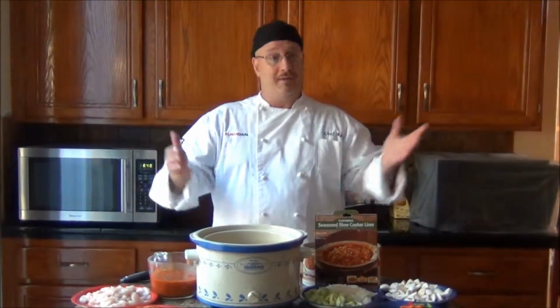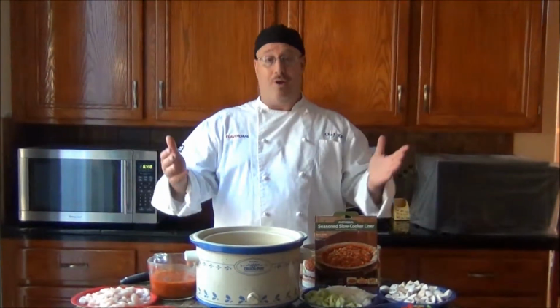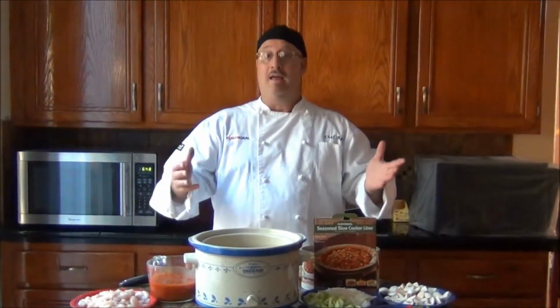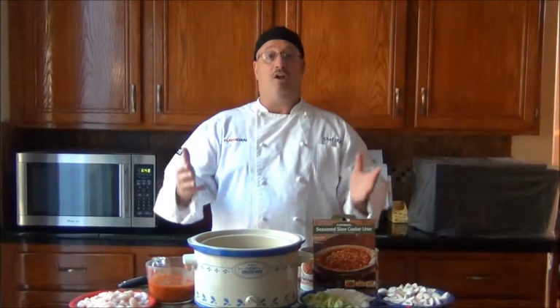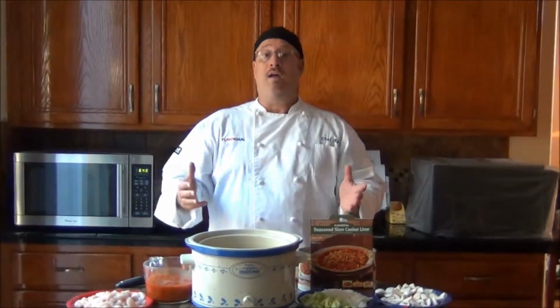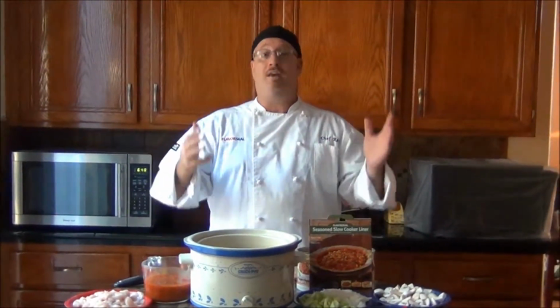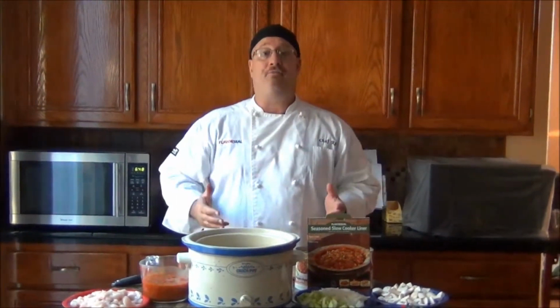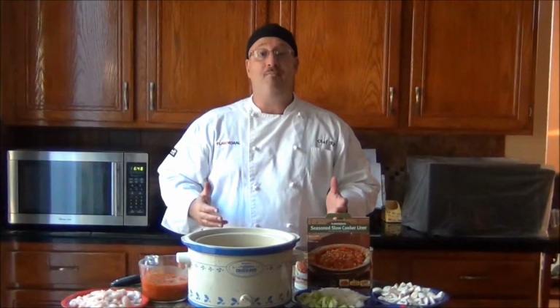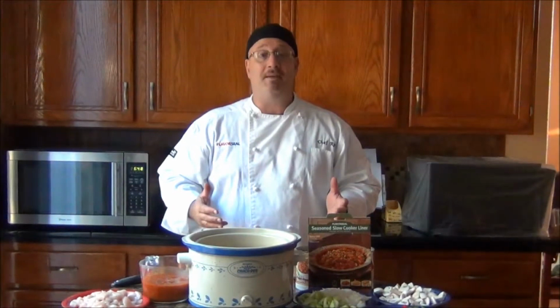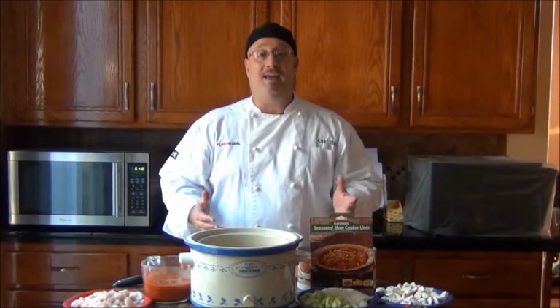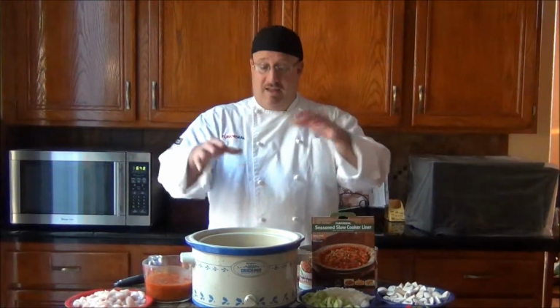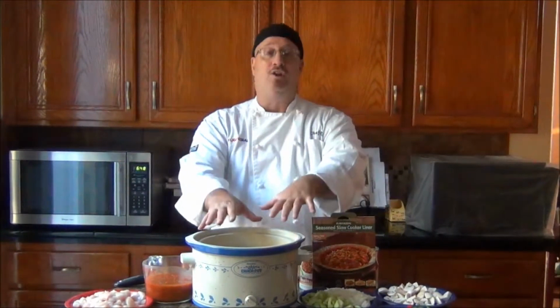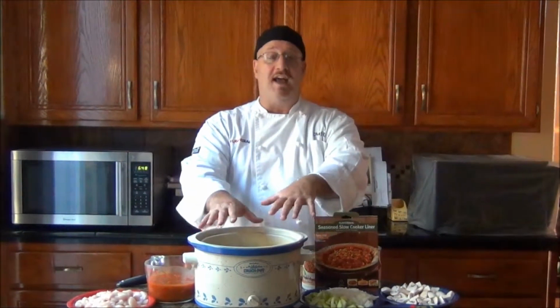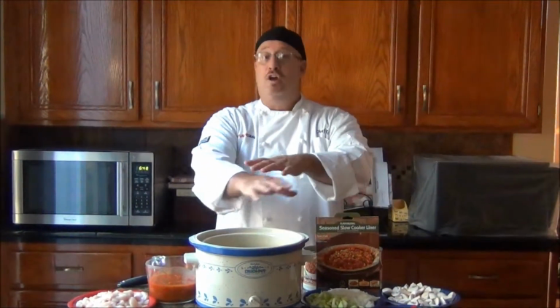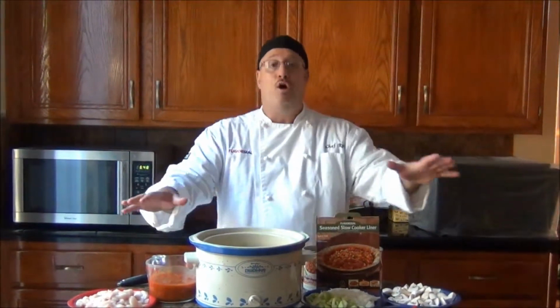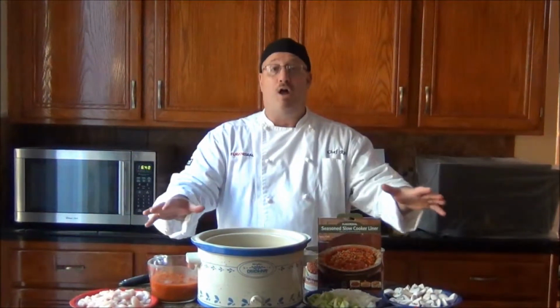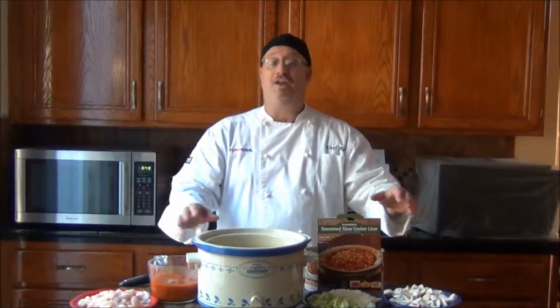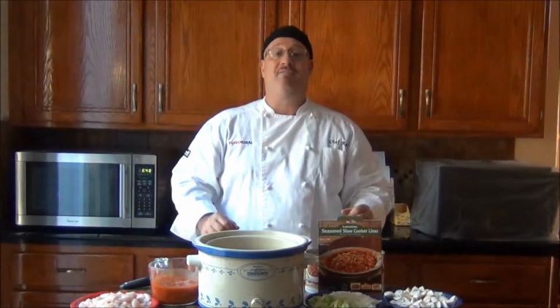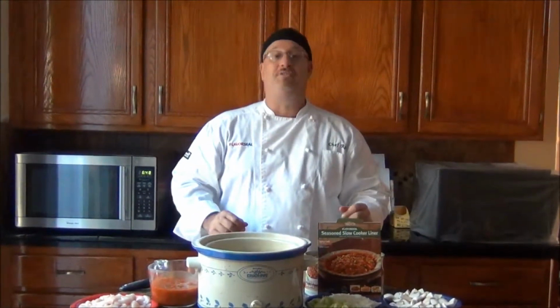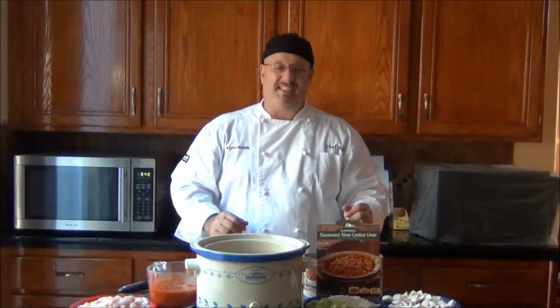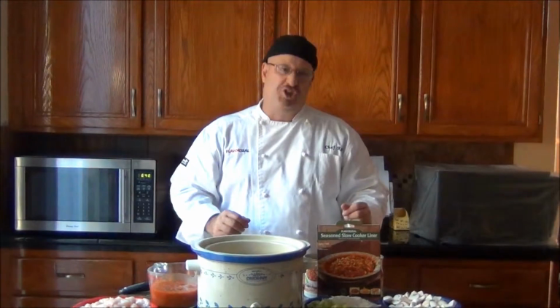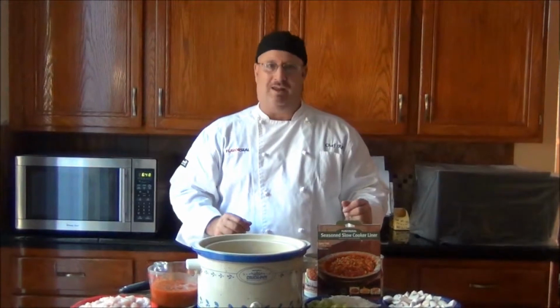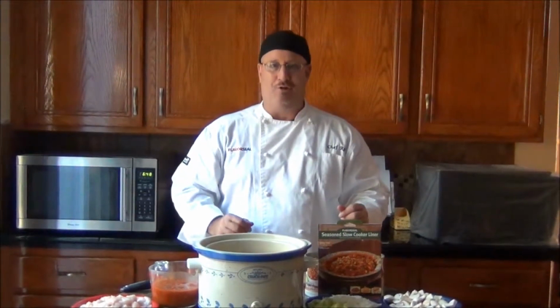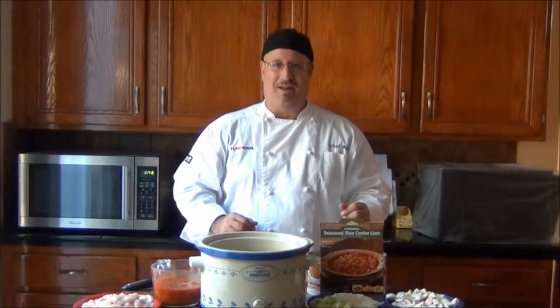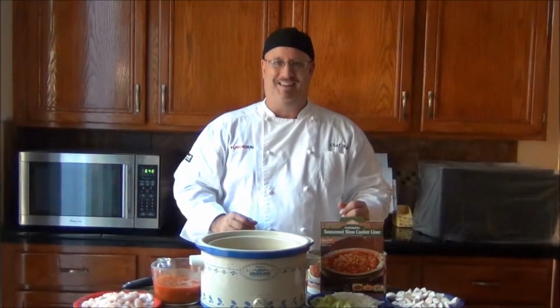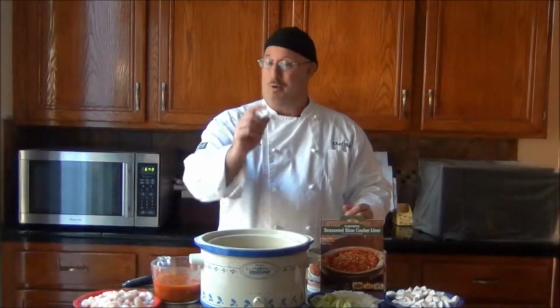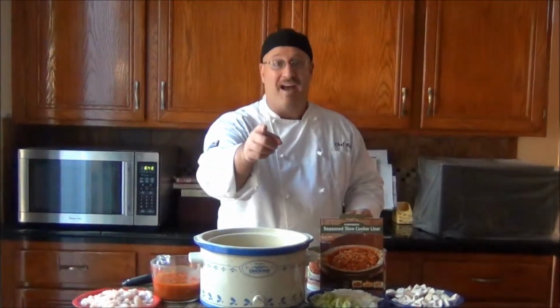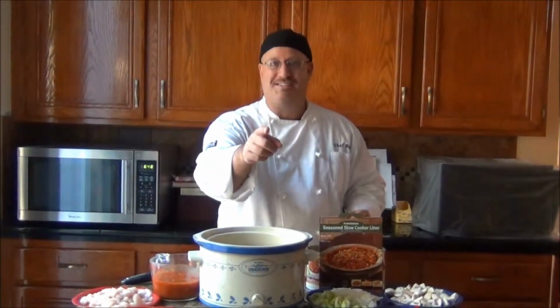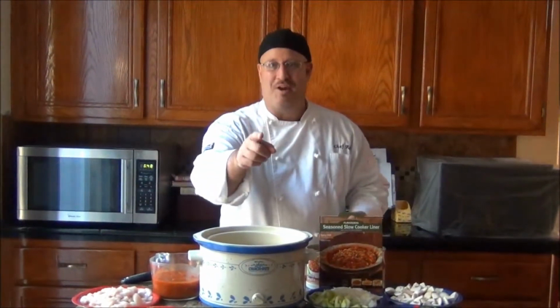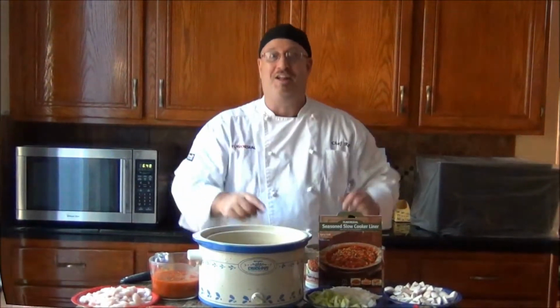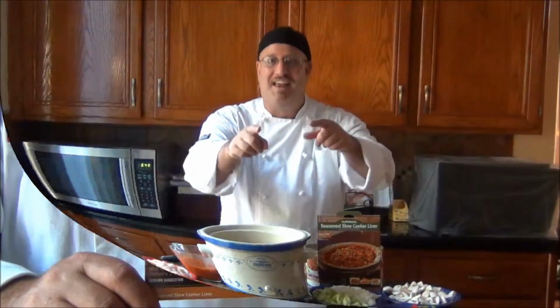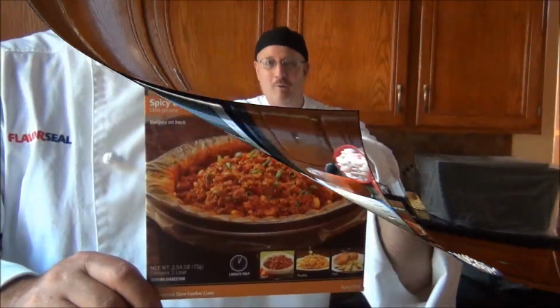It's only going to take five minutes to make, and then we cook it down all day long. You're going to have the world's best chili for your family, but only five minutes to prepare. Let's get going.